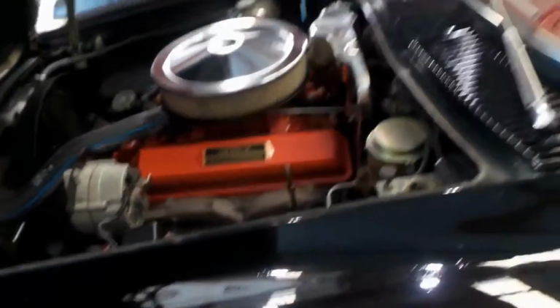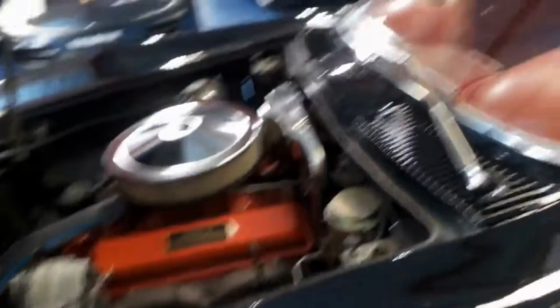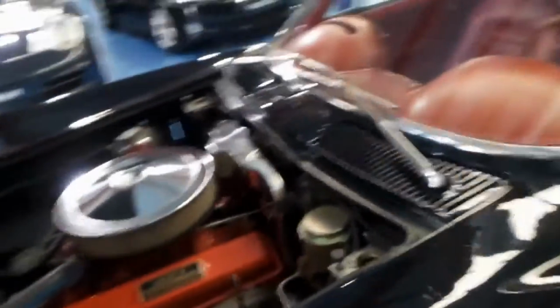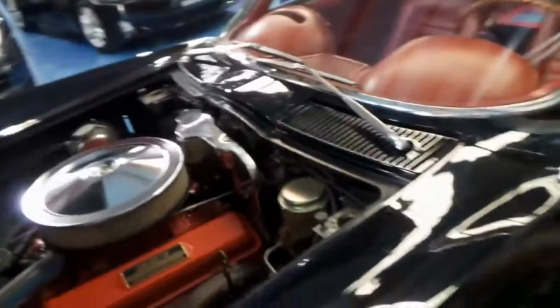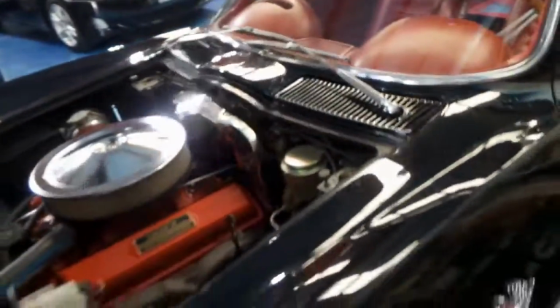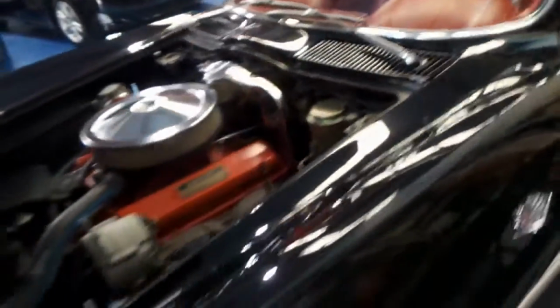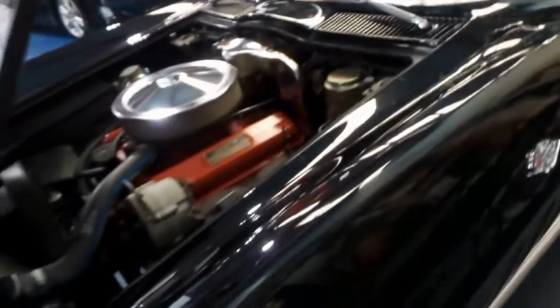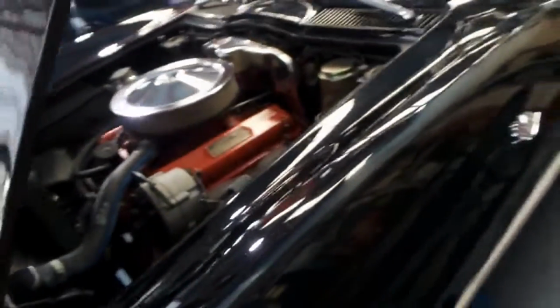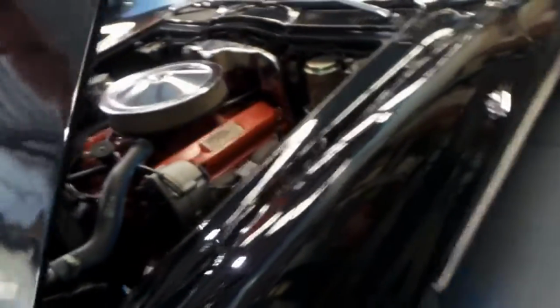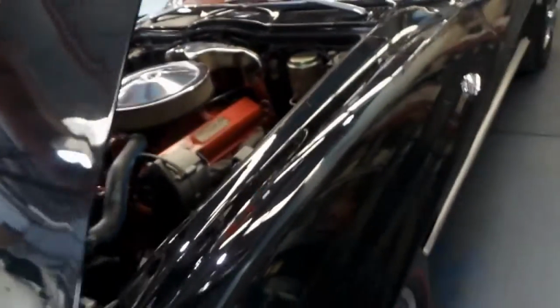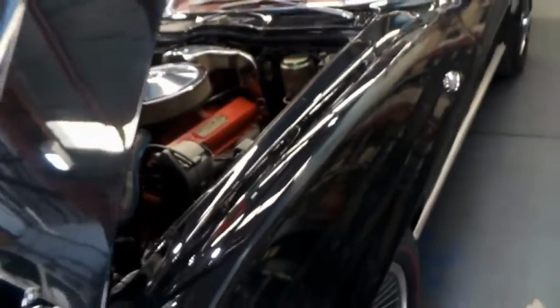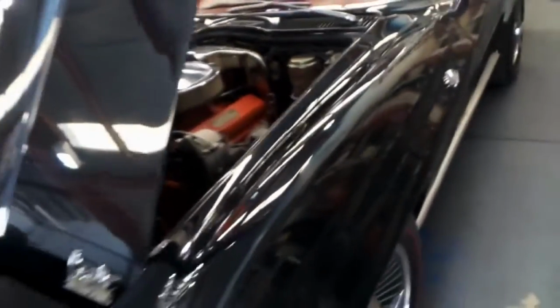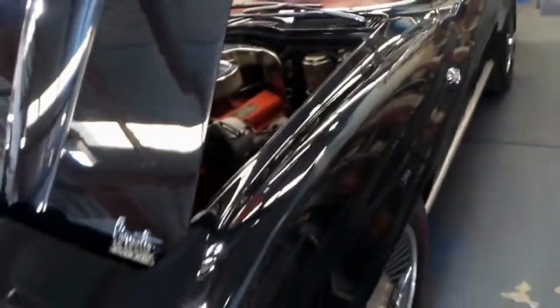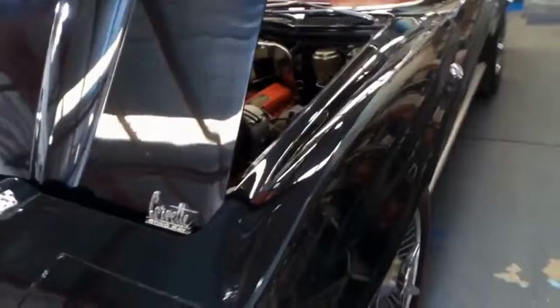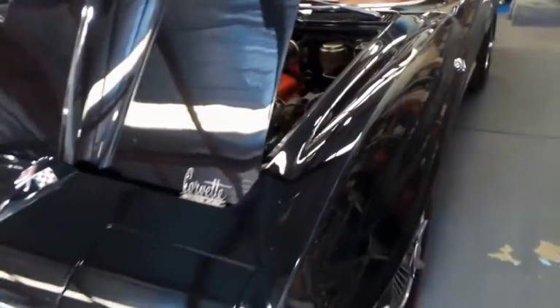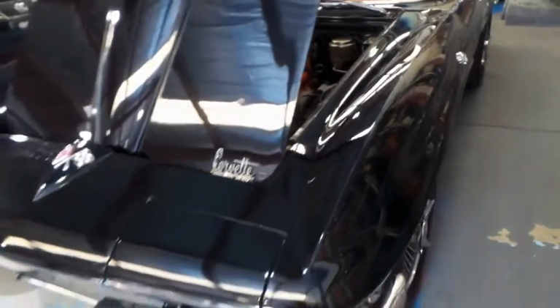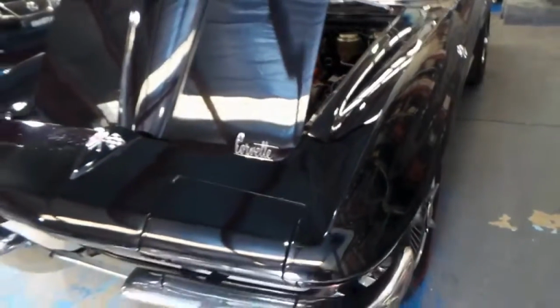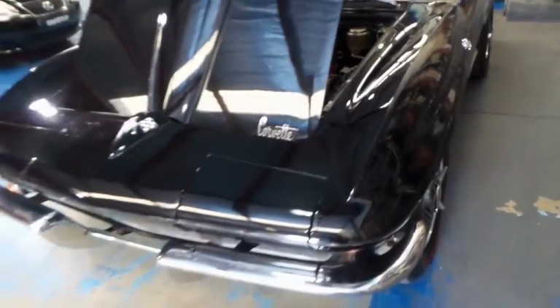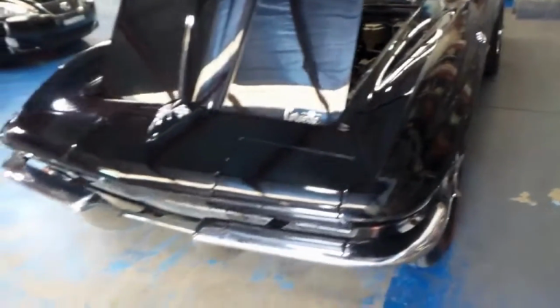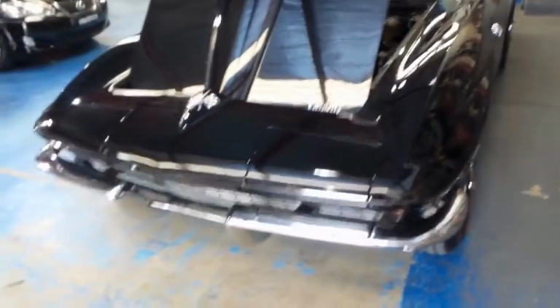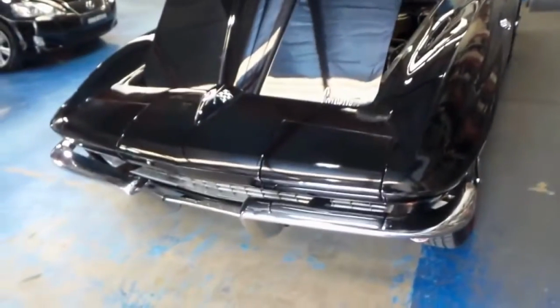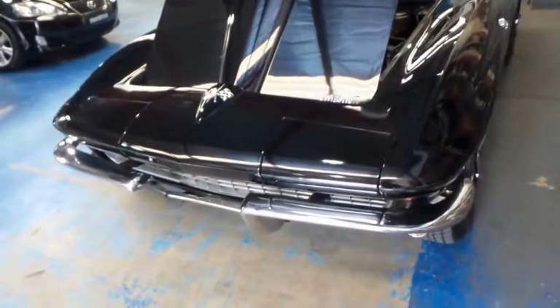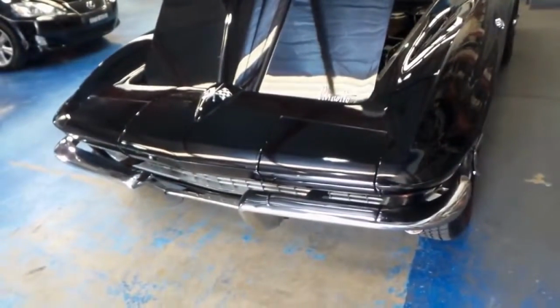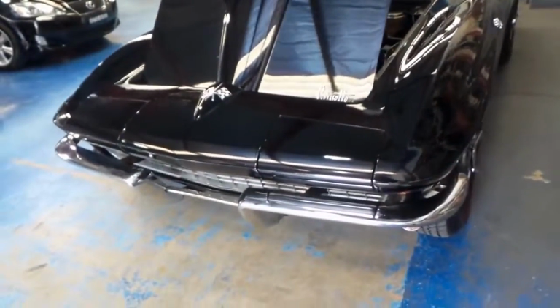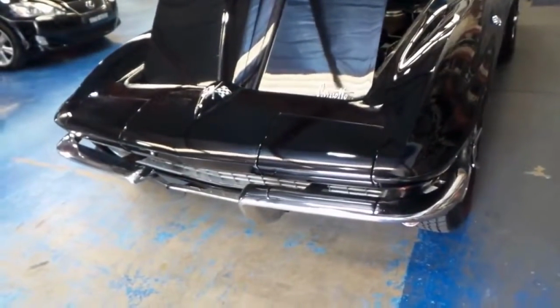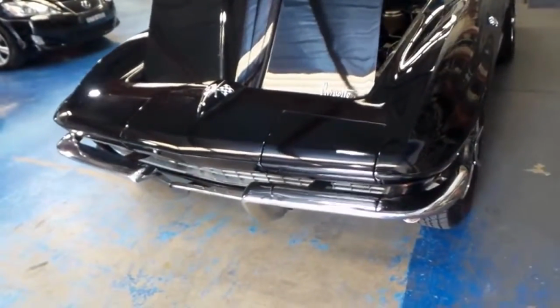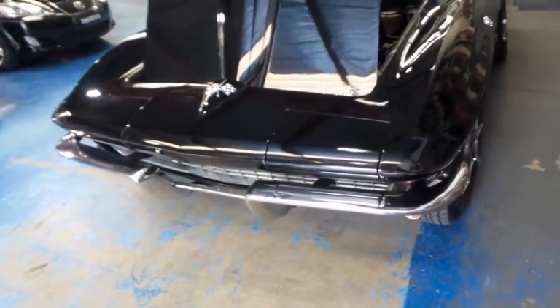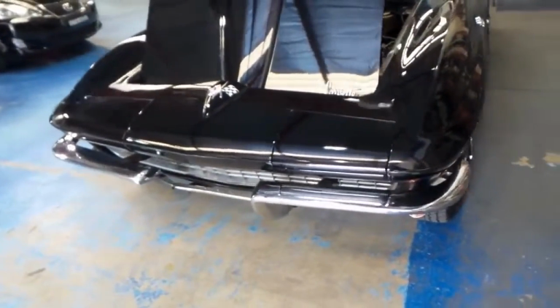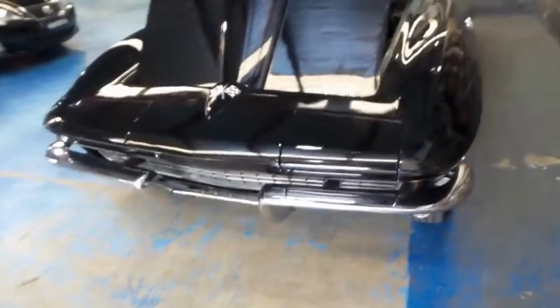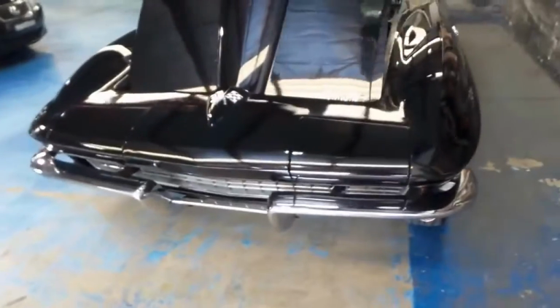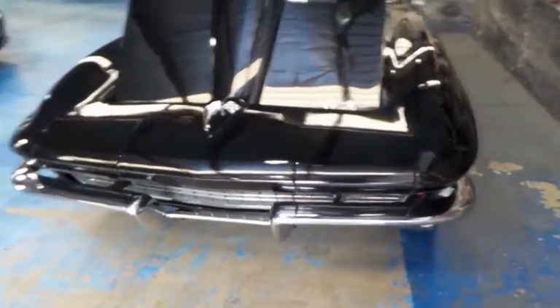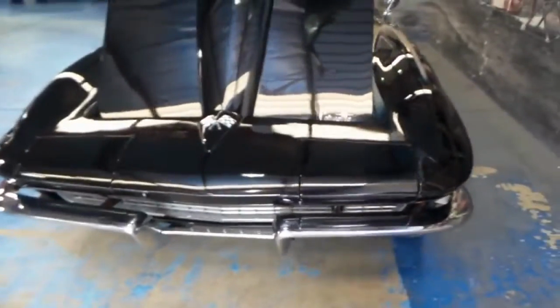I'd say this is probably the only car of its kind on the market at the moment in Australia. People ask crazy money for them, but we think it's very realistically priced.